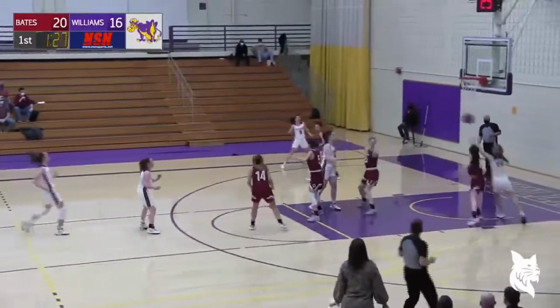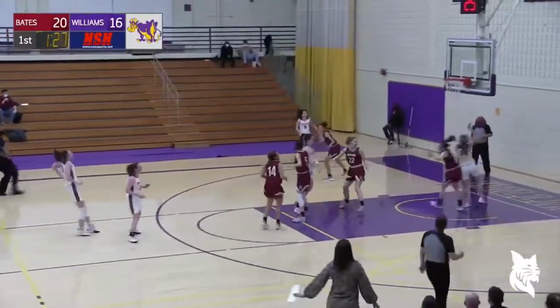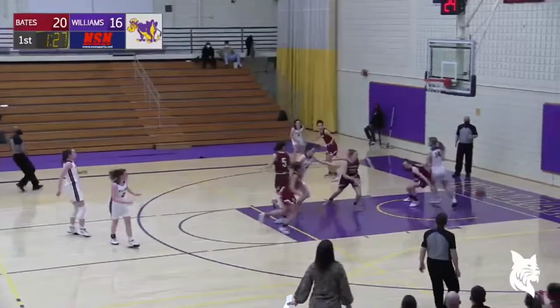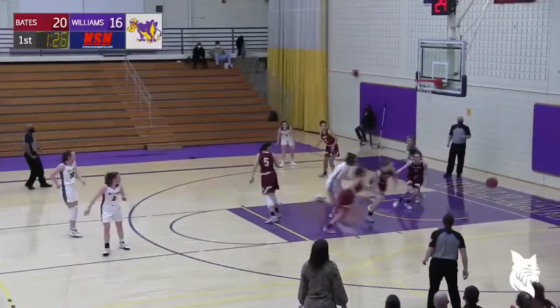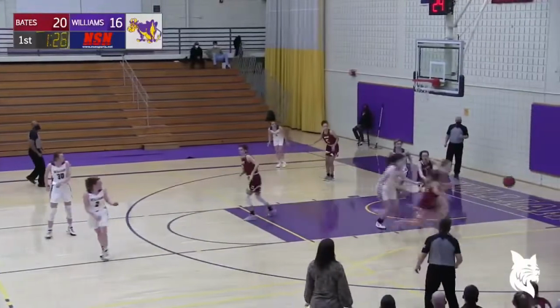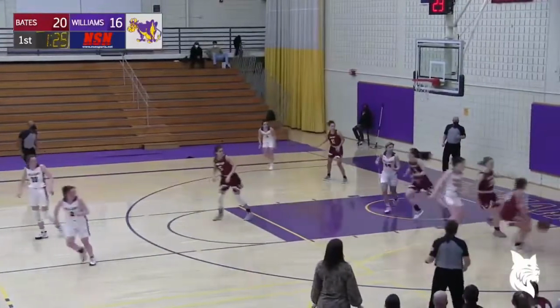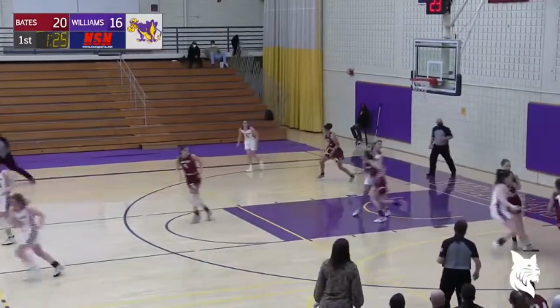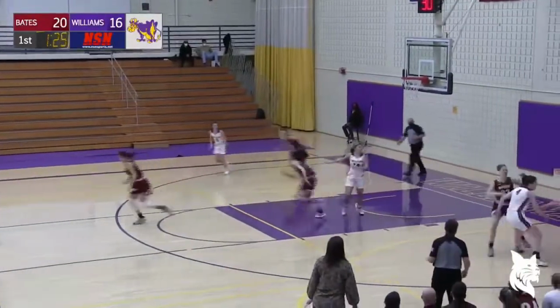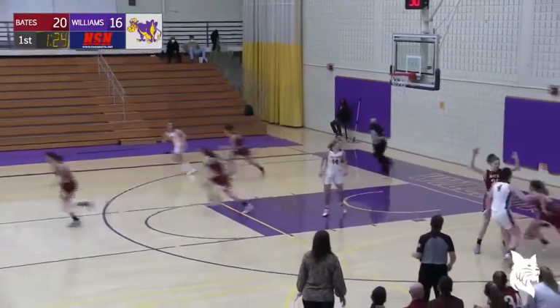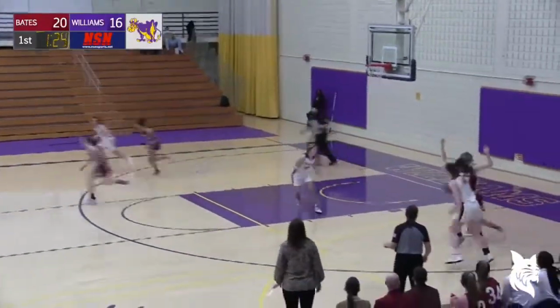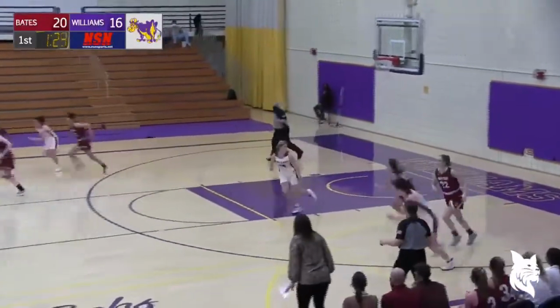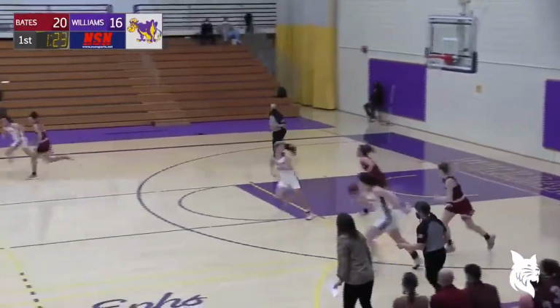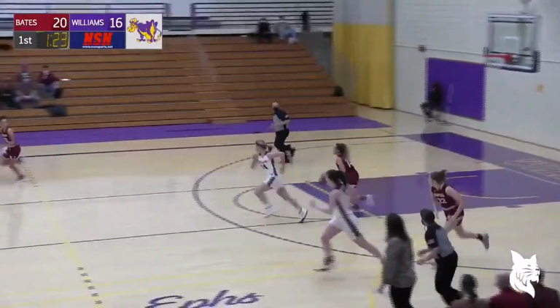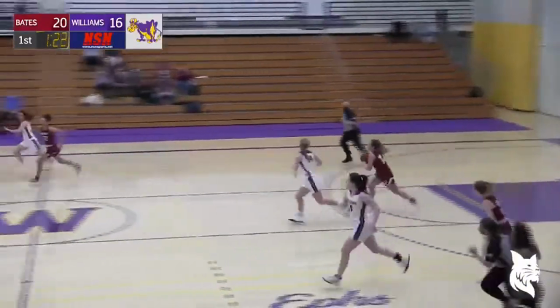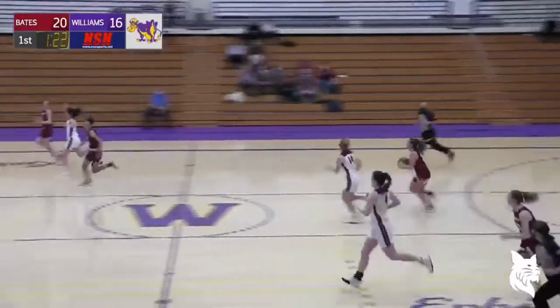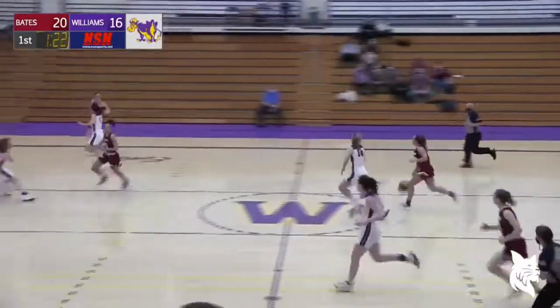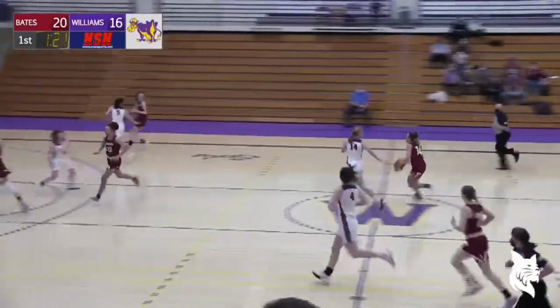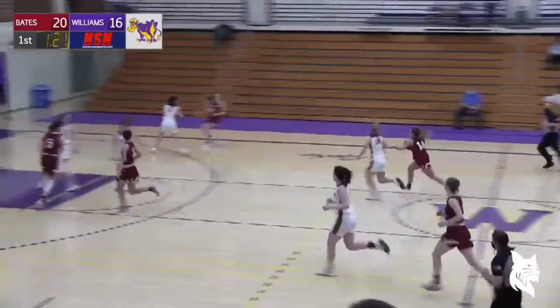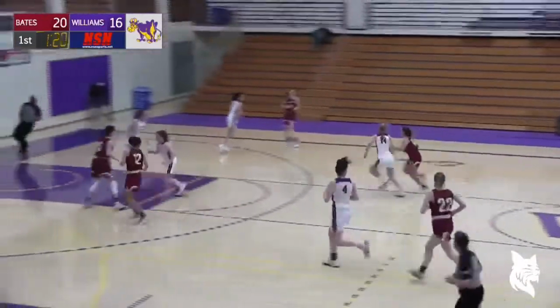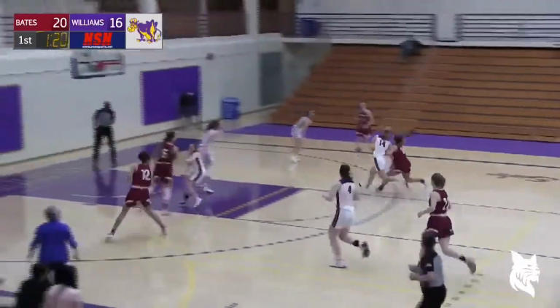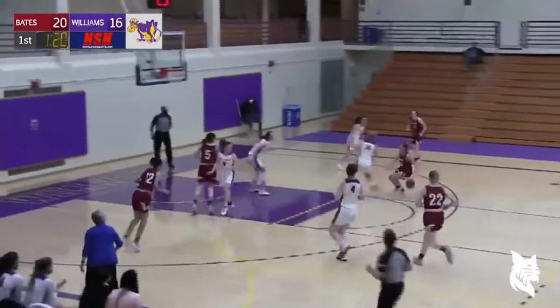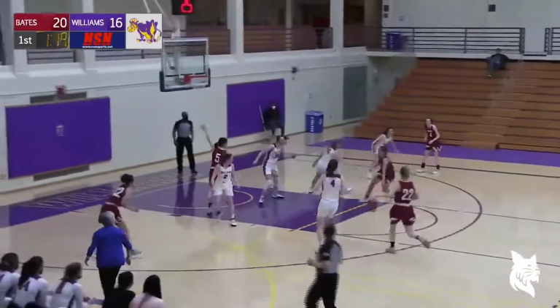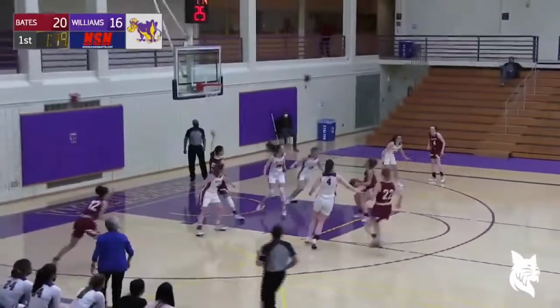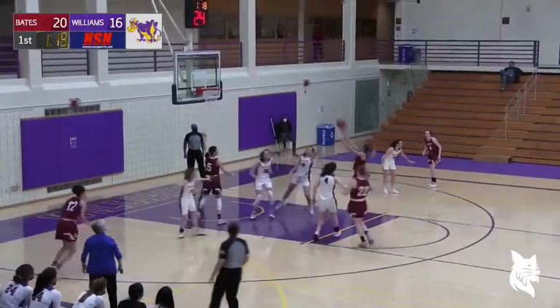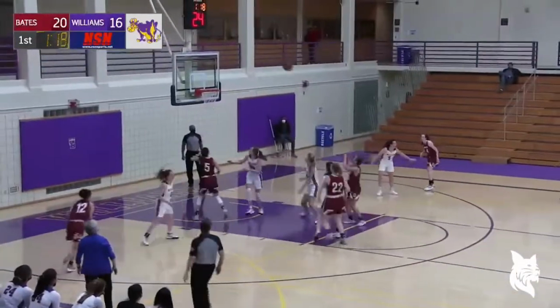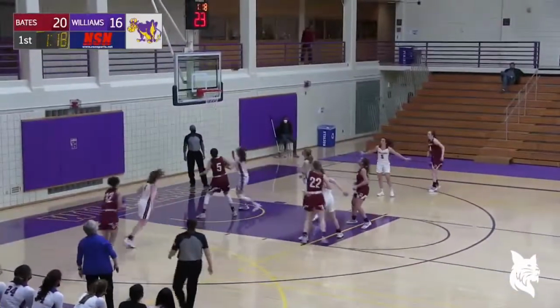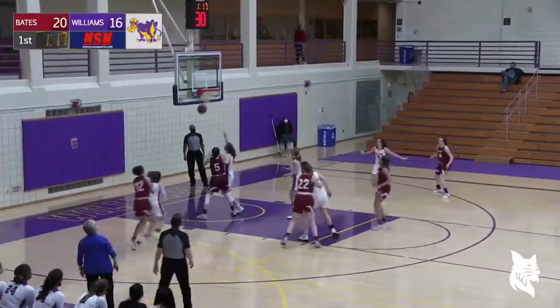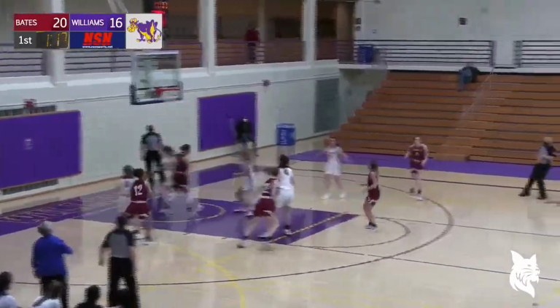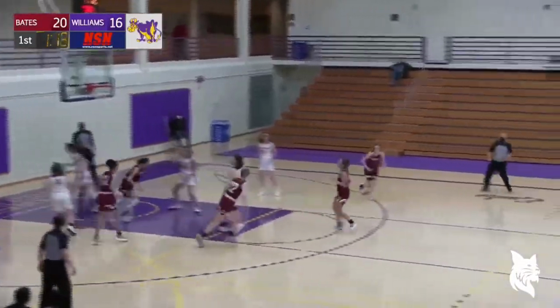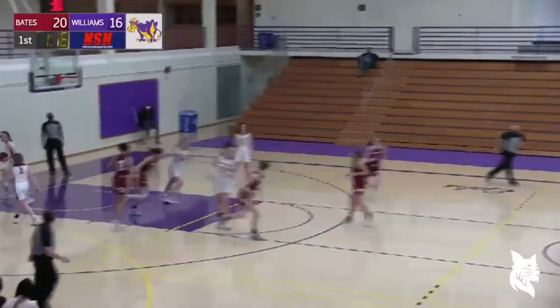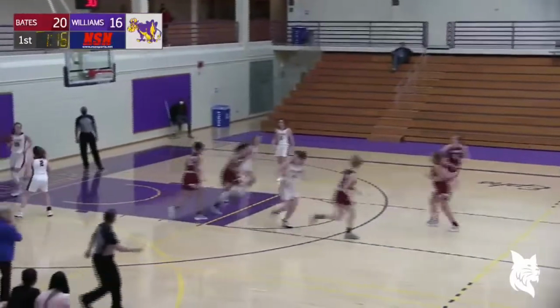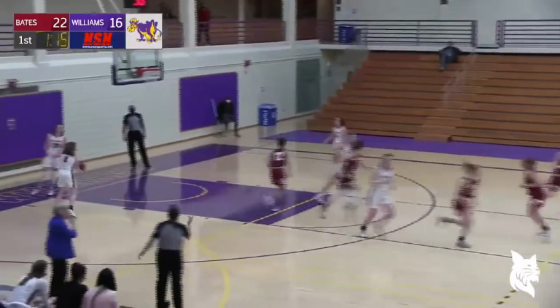Here's Holtz, Holtz tries to go to McBarrin — ill-advised. Good defense down there on the baseline by the Bobcats. And here's pushing the other way and scoring is Graff.